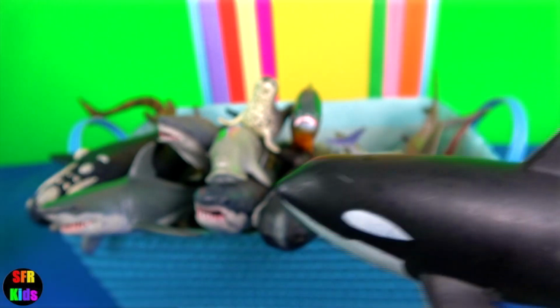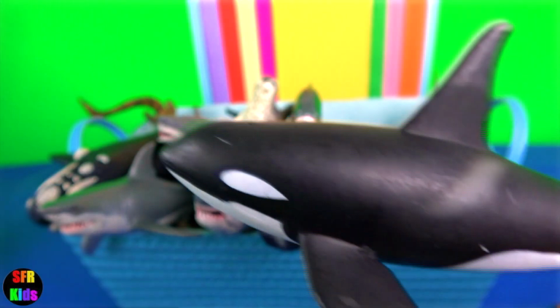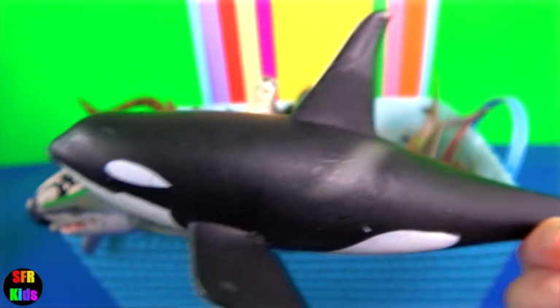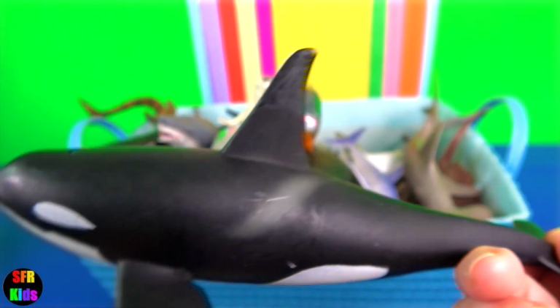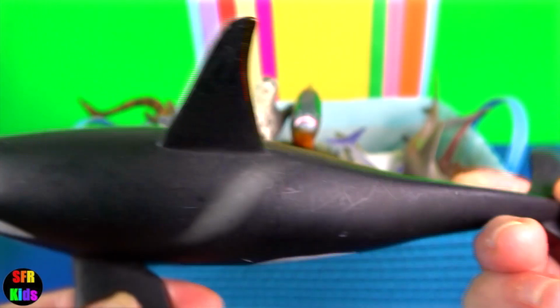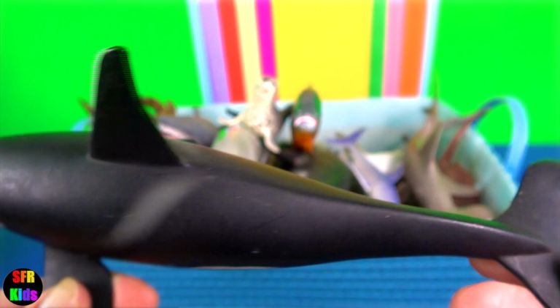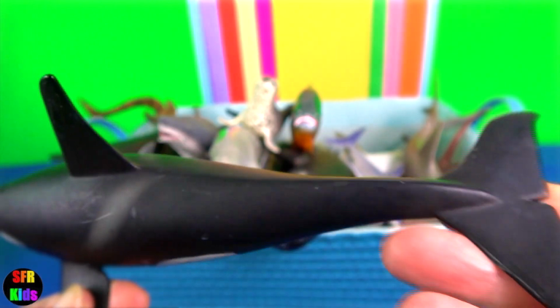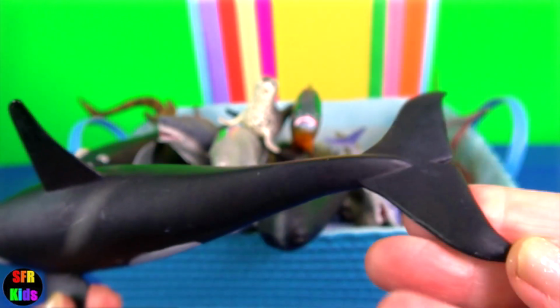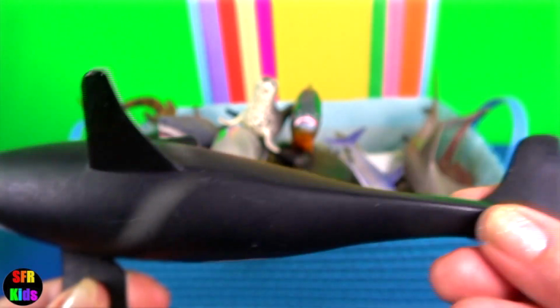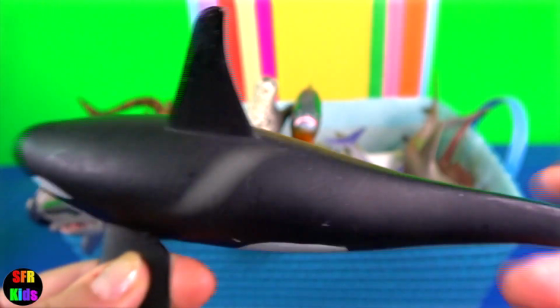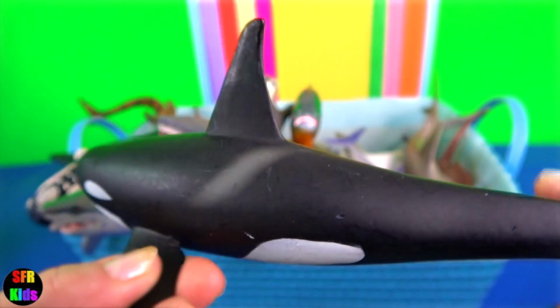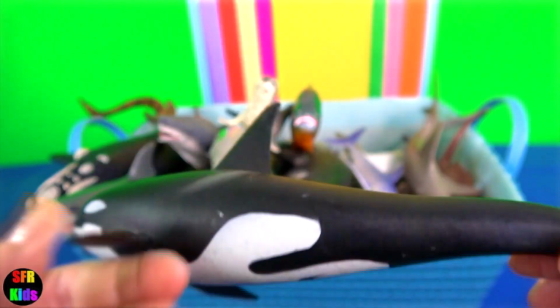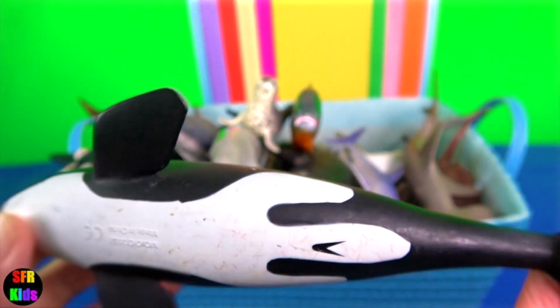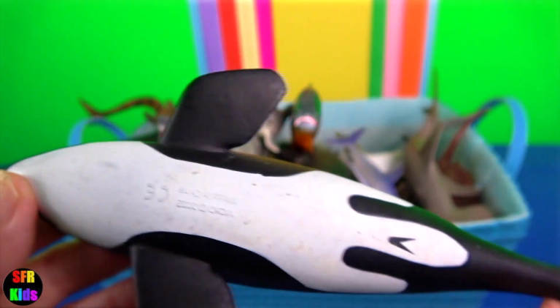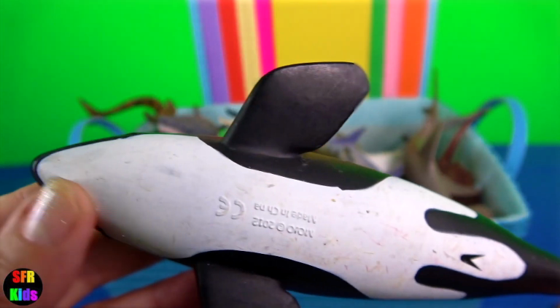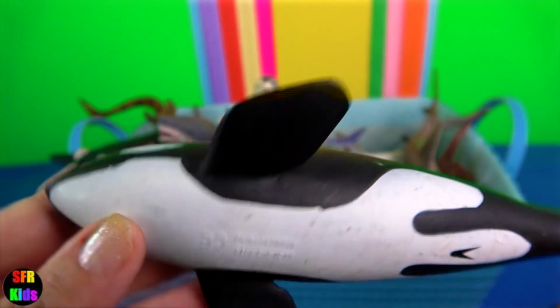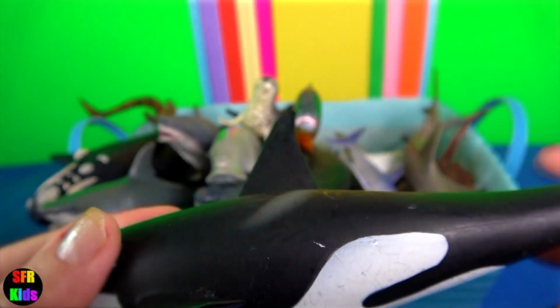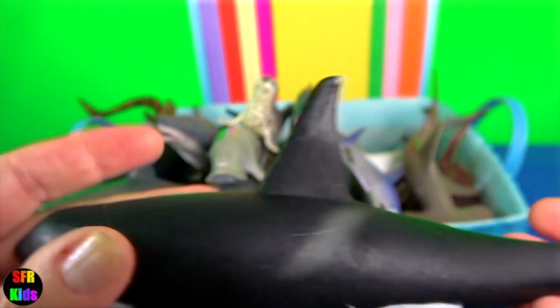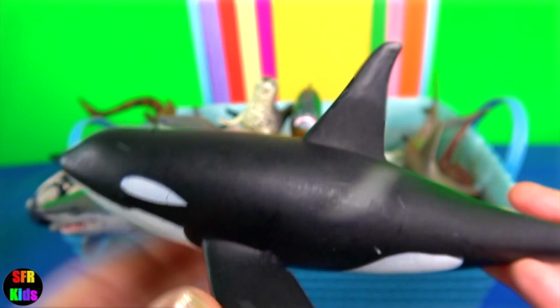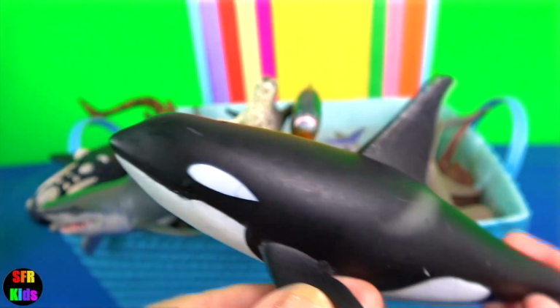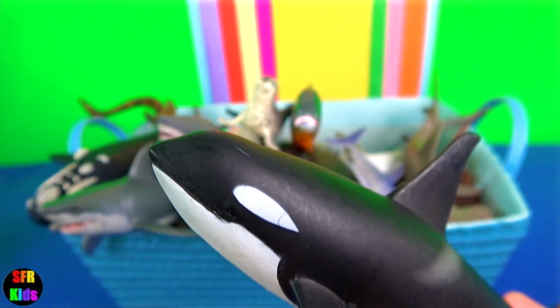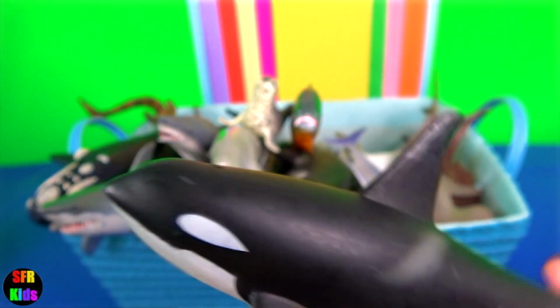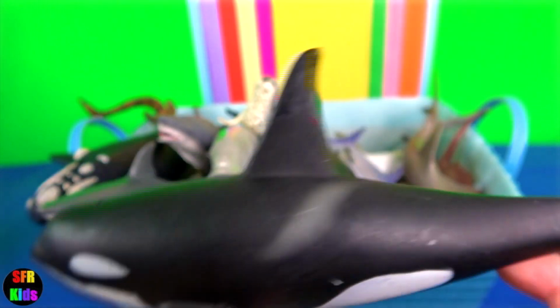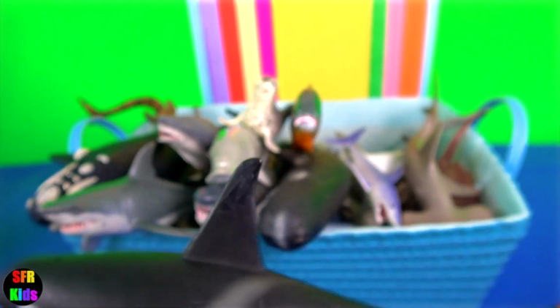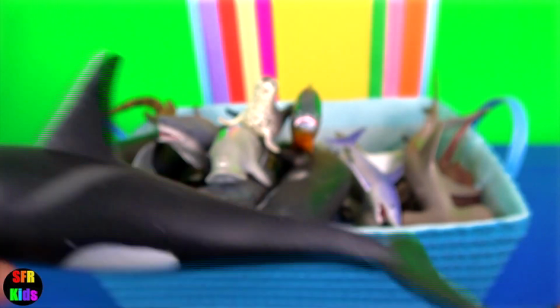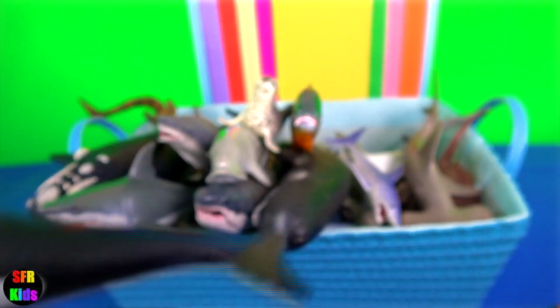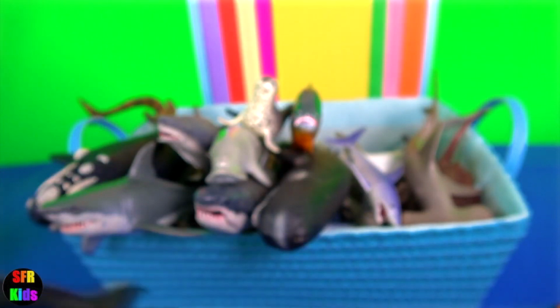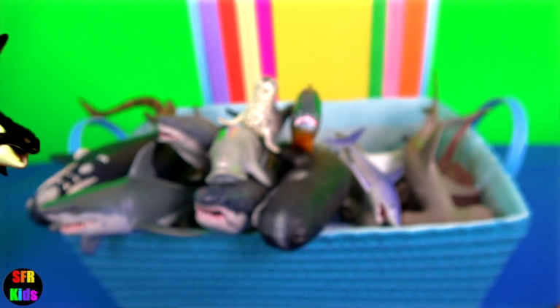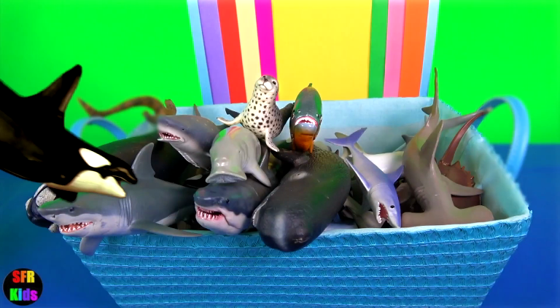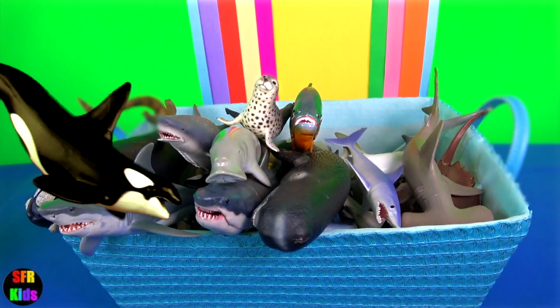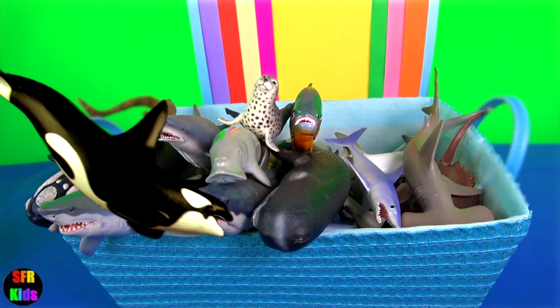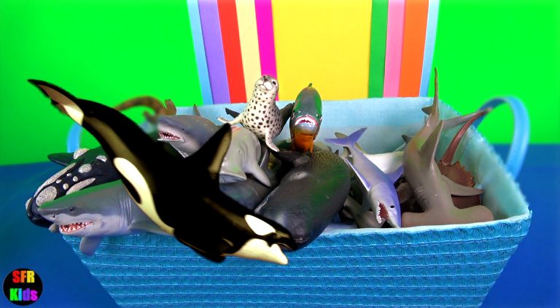Killer whale or orca. They are not considered a threat to humans, but there have been cases of captive orcas killing or injuring their handlers at marine theme parks.